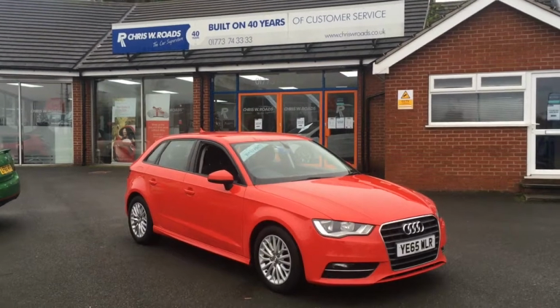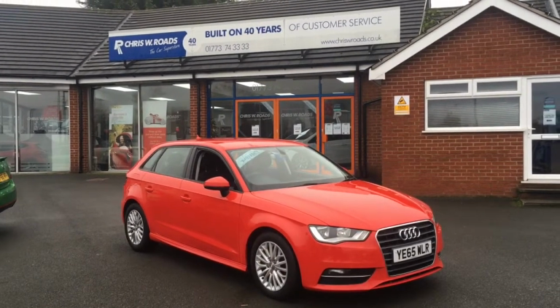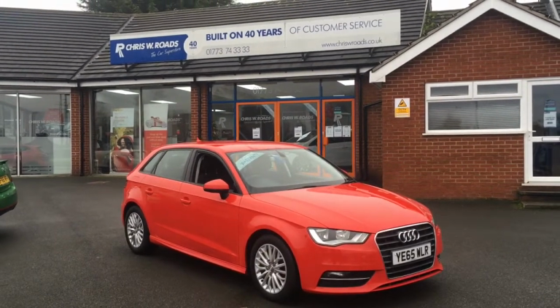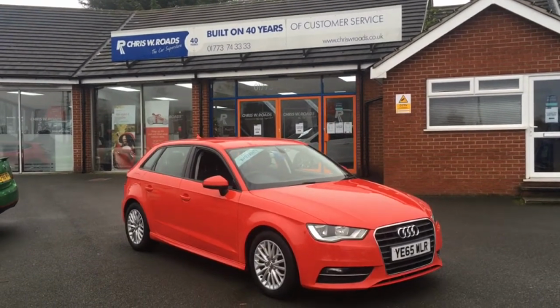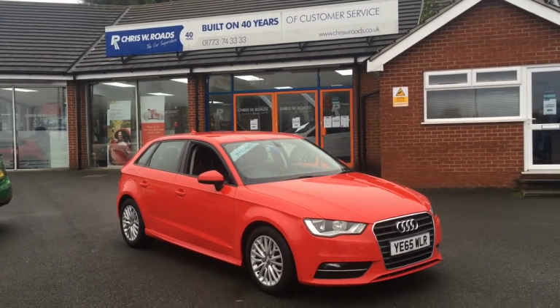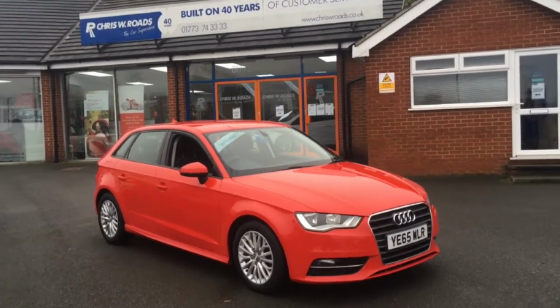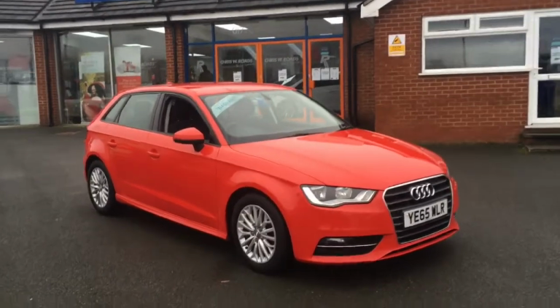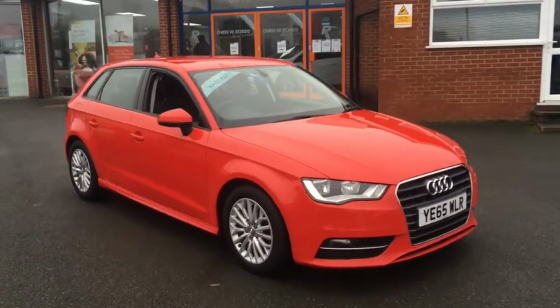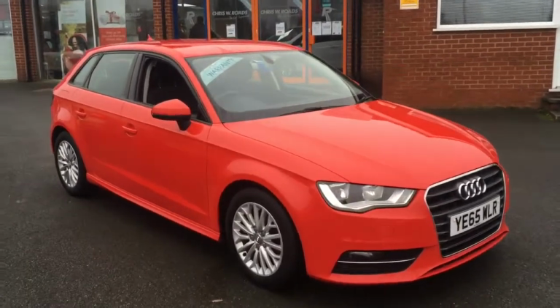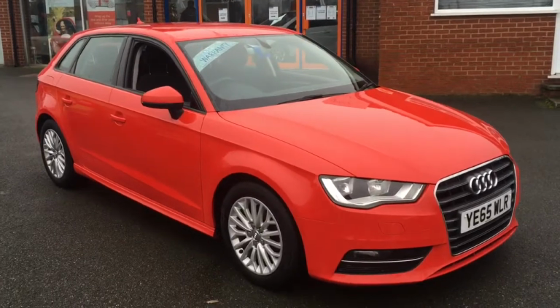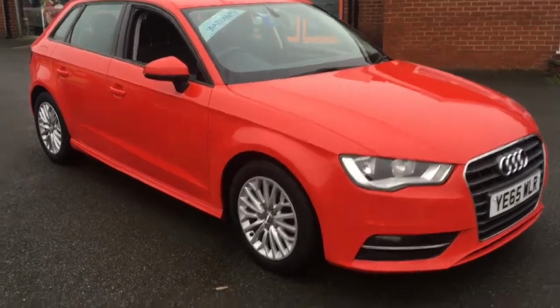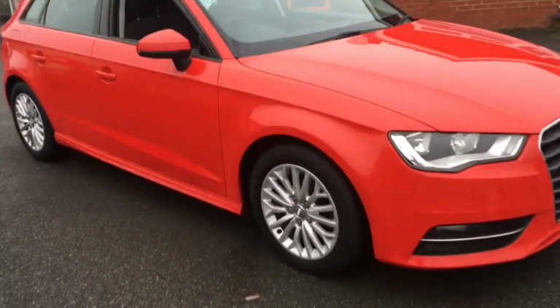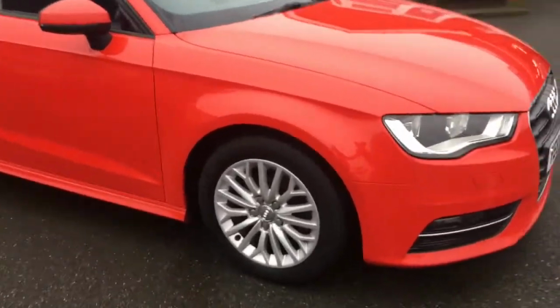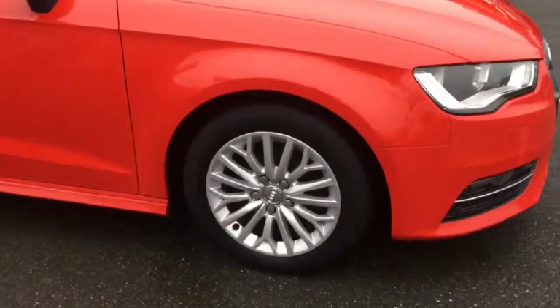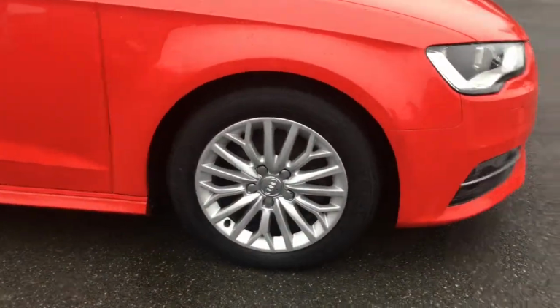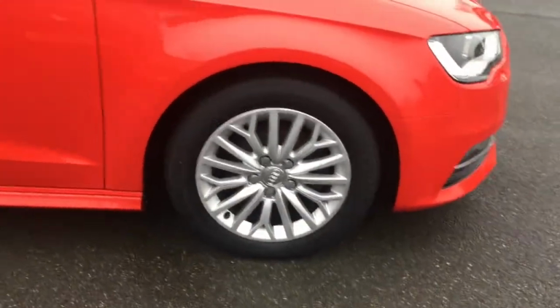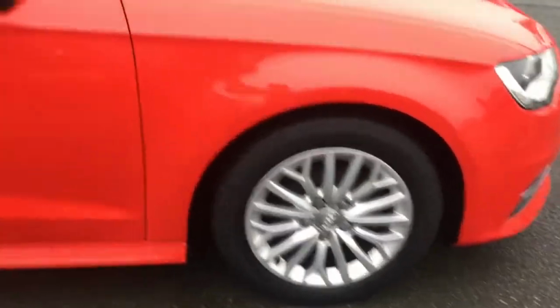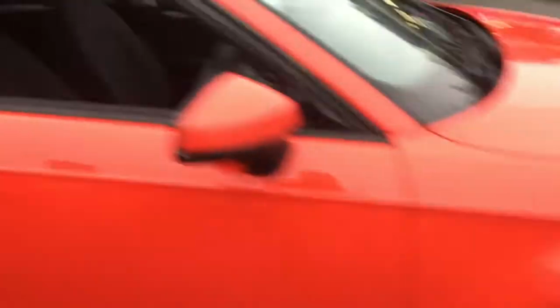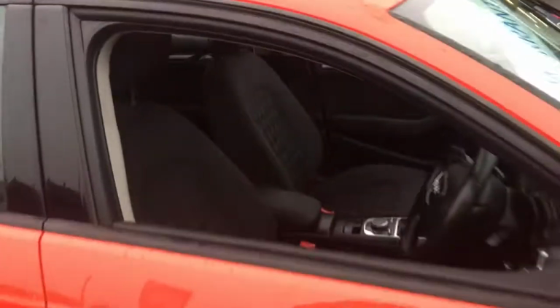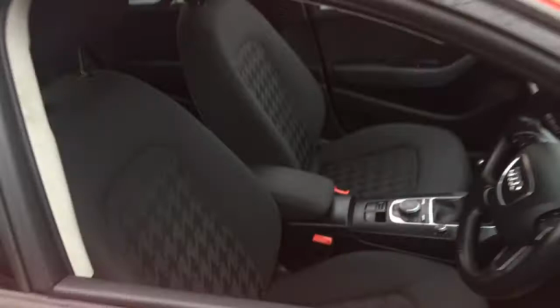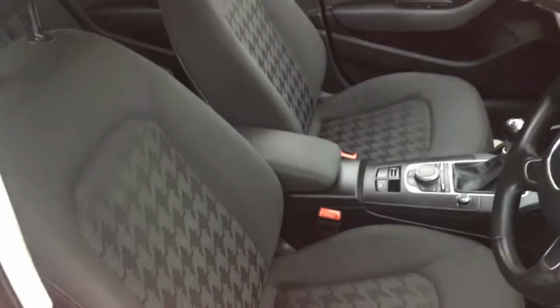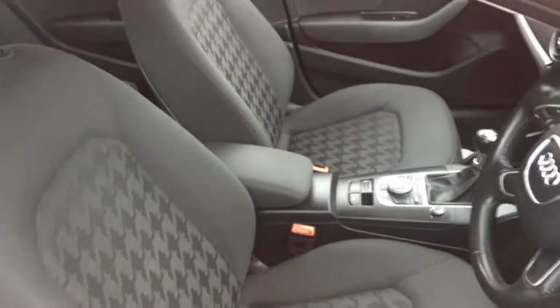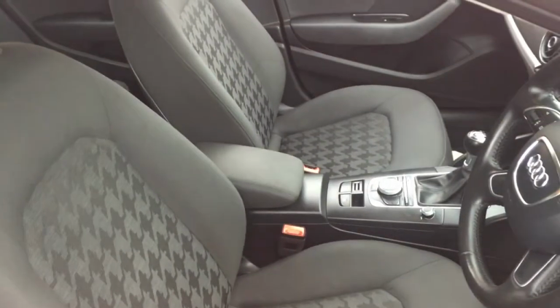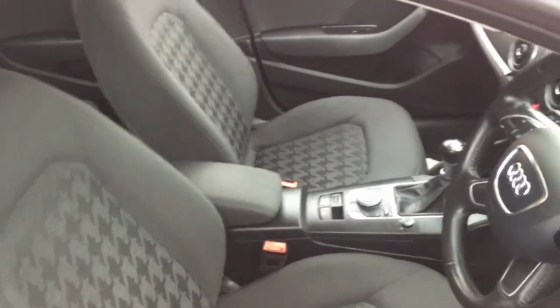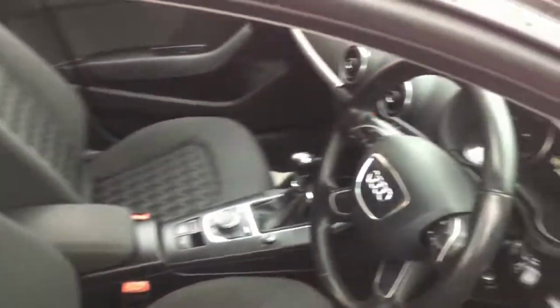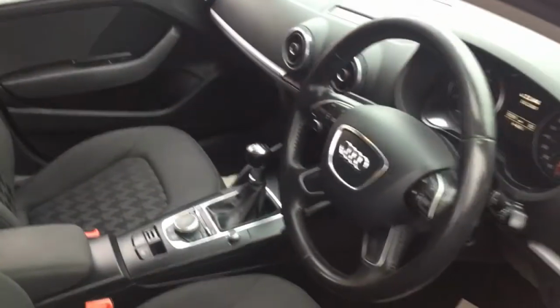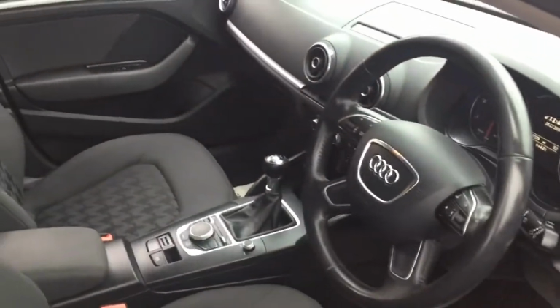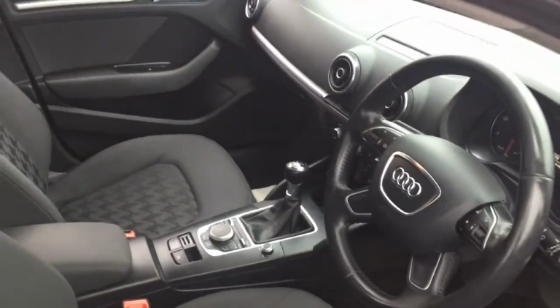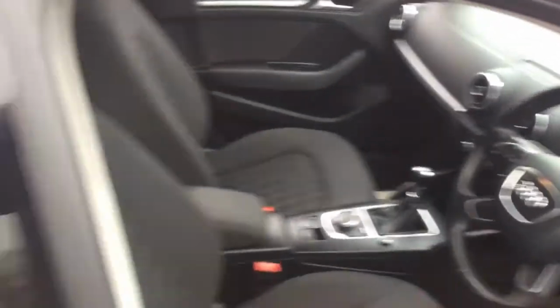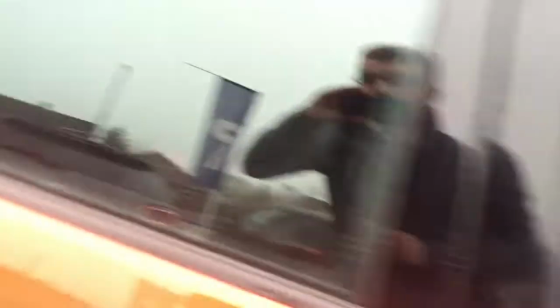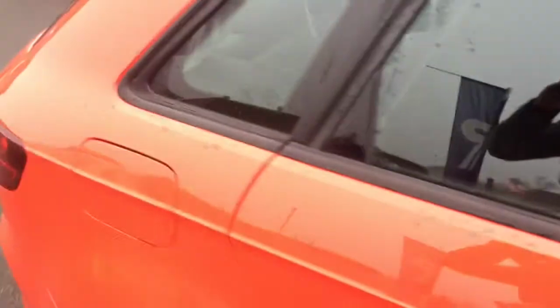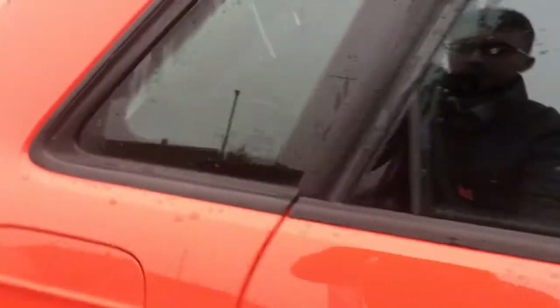Hello, this is Rob from Chris W Roads in Ripley. Here we have an Audi A3 which looks really cool in red — it's very stylish. The alloy wheels look great, and we can have a quick look into the interior, which has some really comfortable cloth upholstery and some great features we'll get onto a little bit later on in the video.